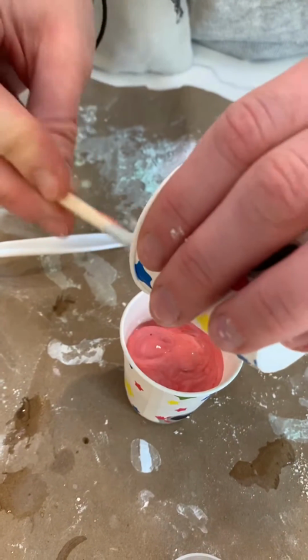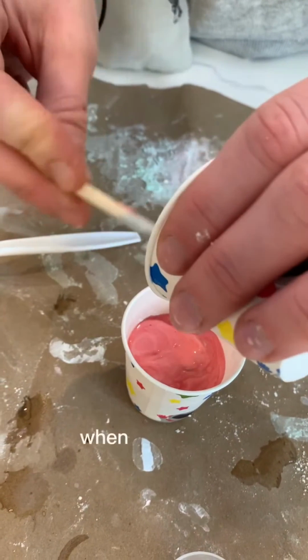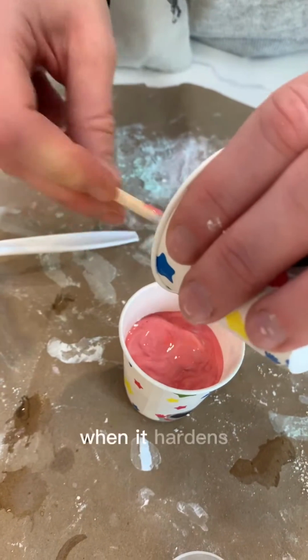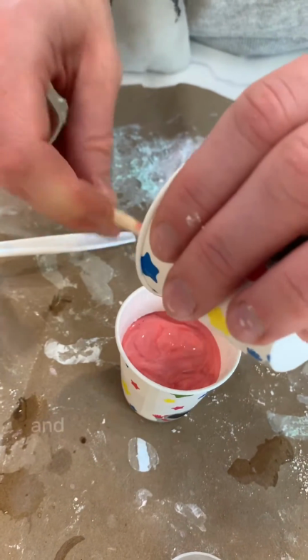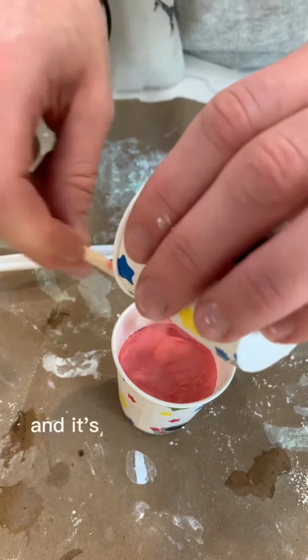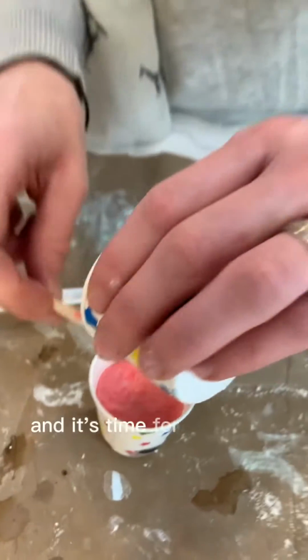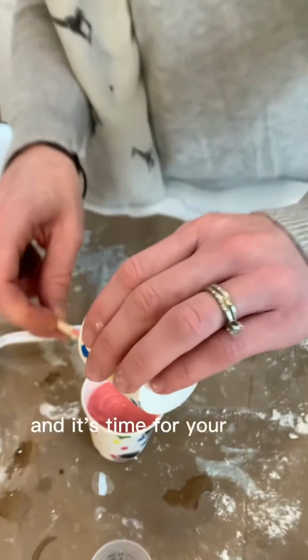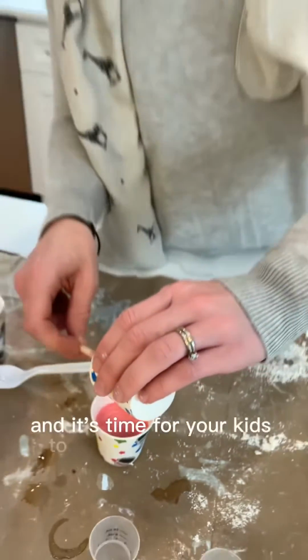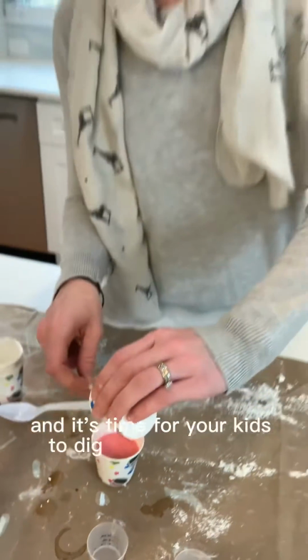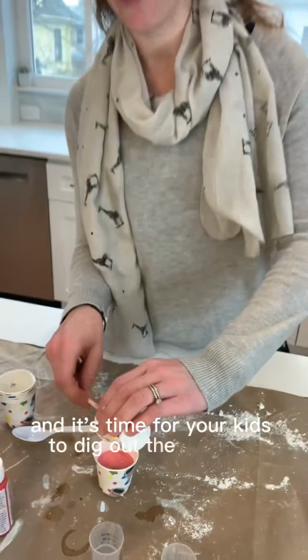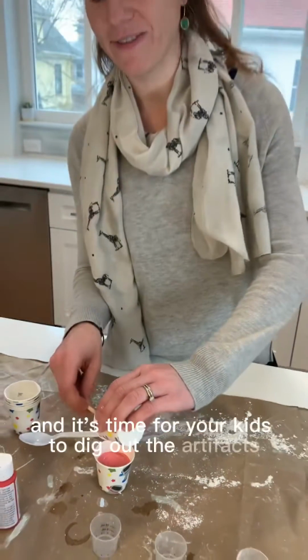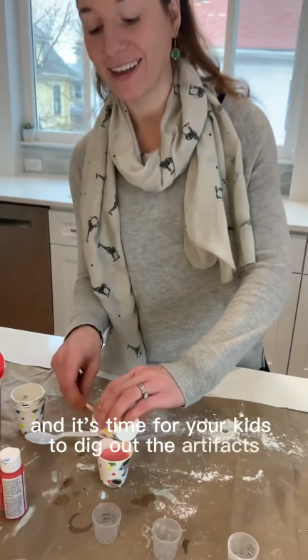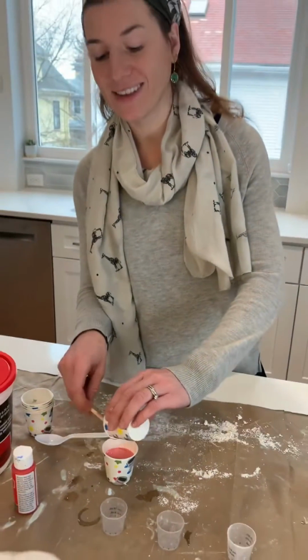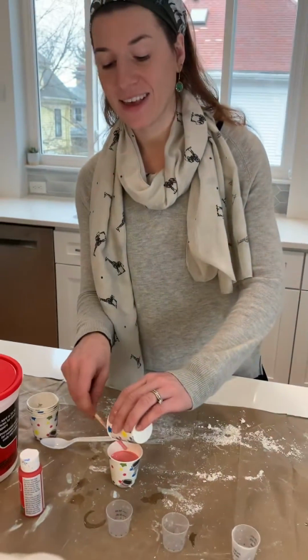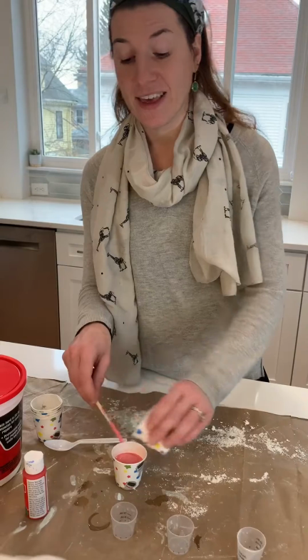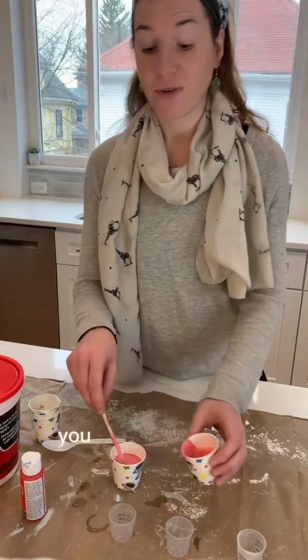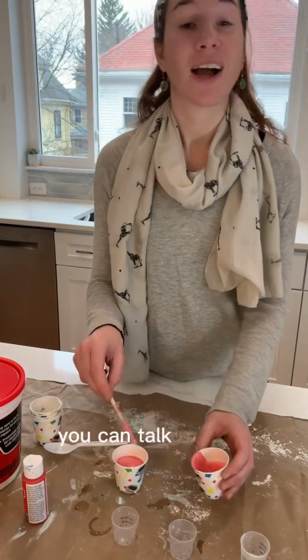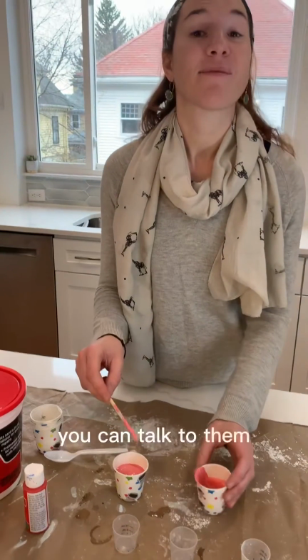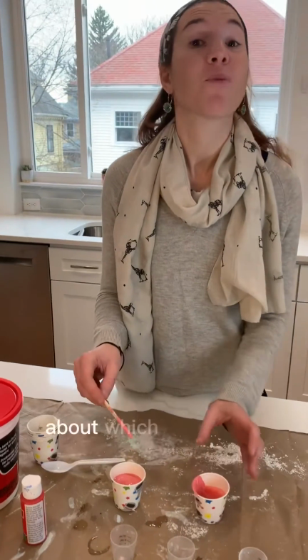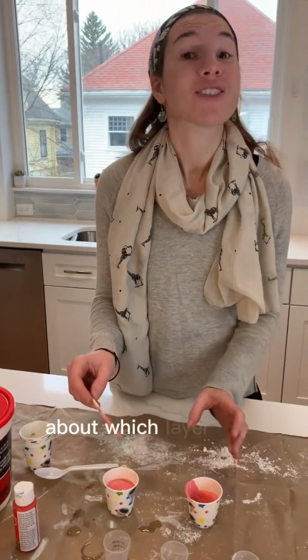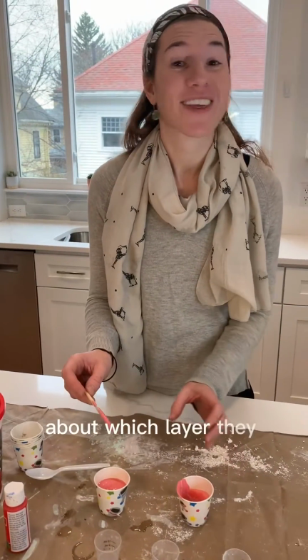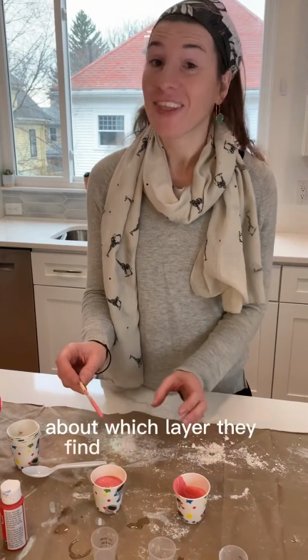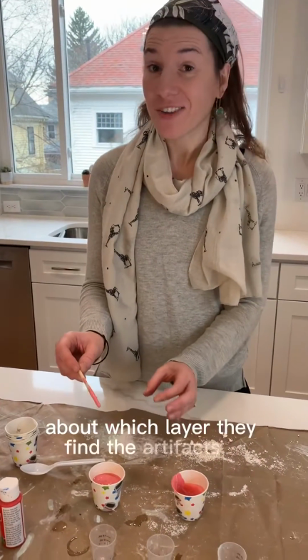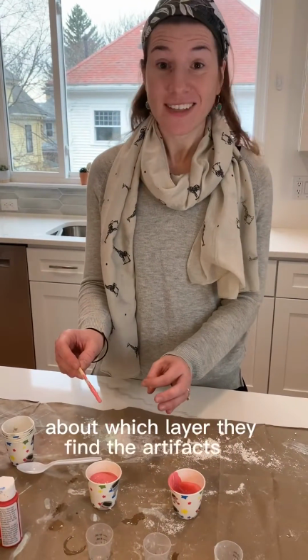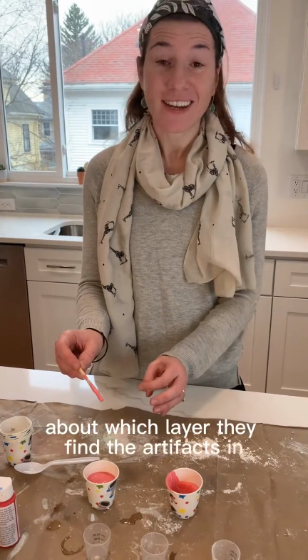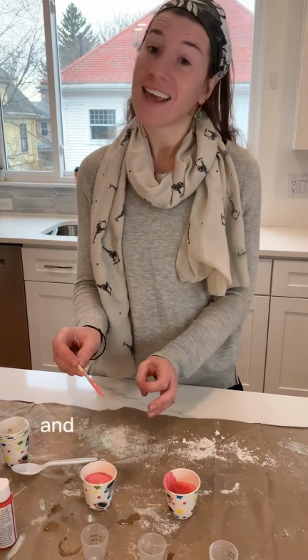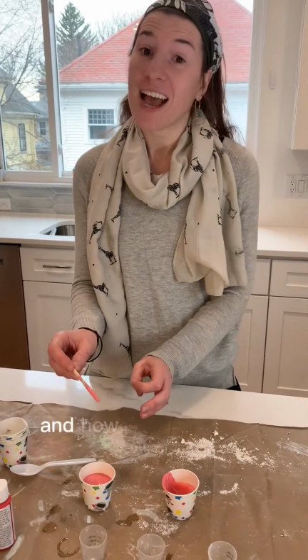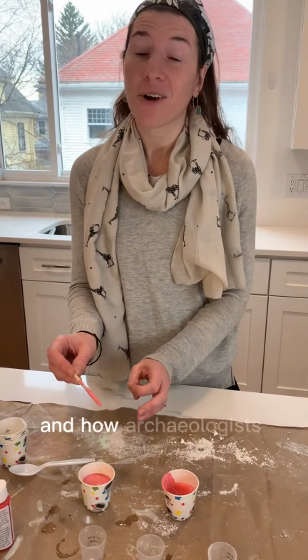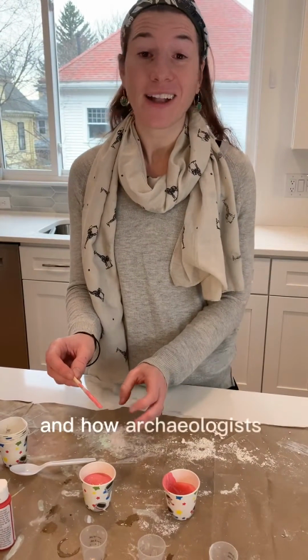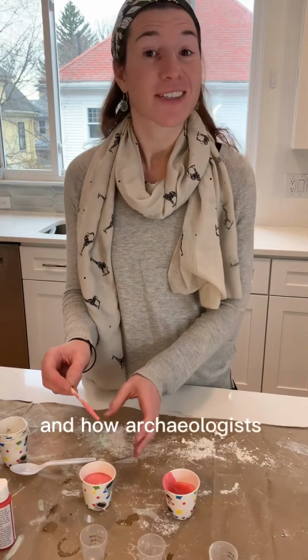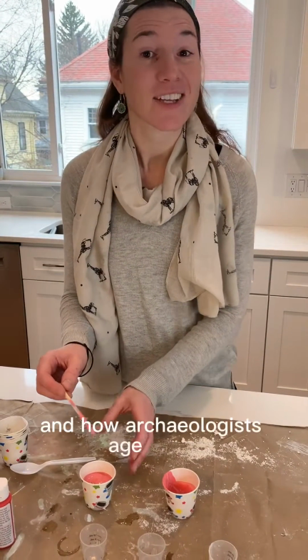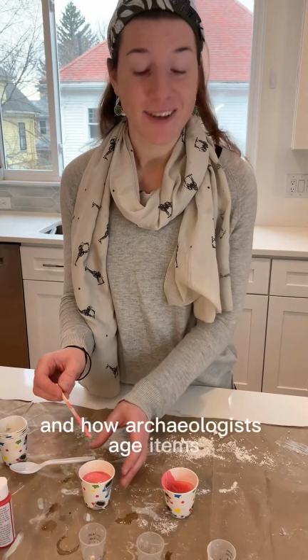When it hardens and it's time for your kids to dig out the artifacts, you can talk to them about which layer they find the artifacts in and how archaeologists age items.